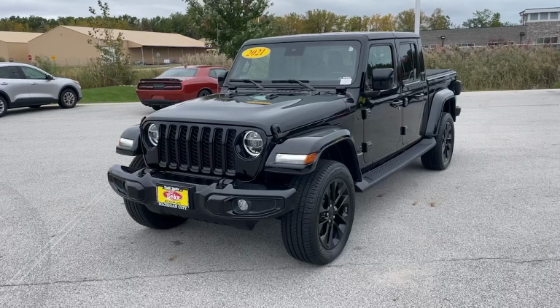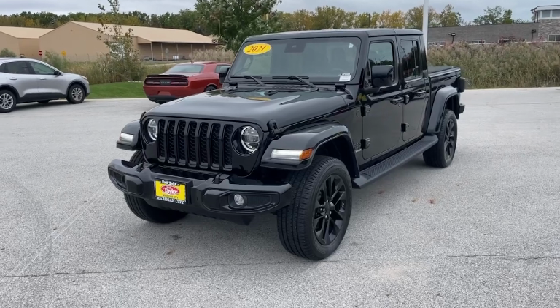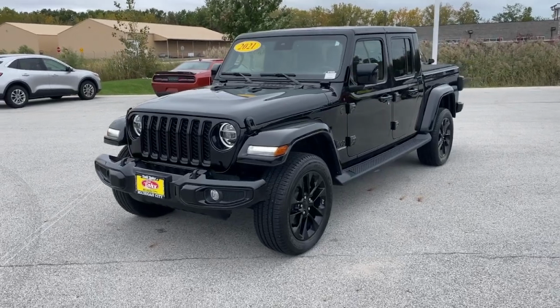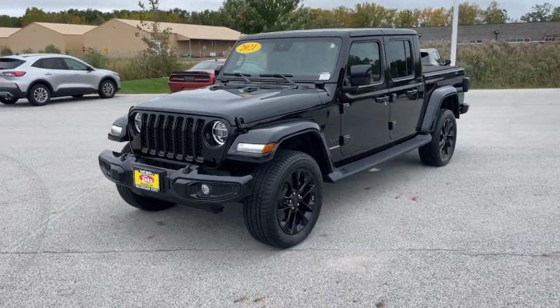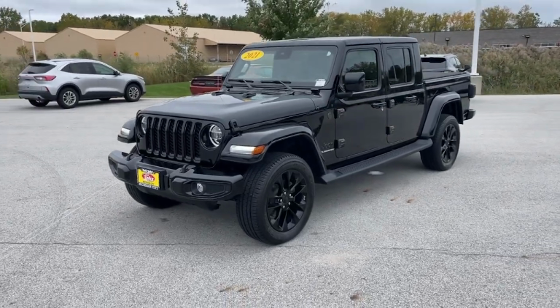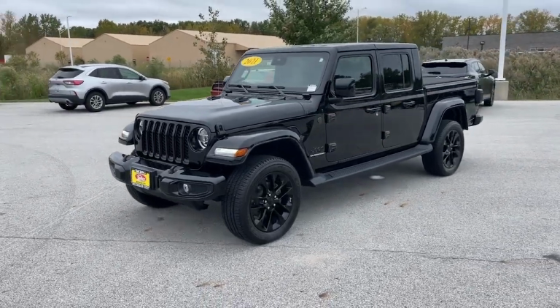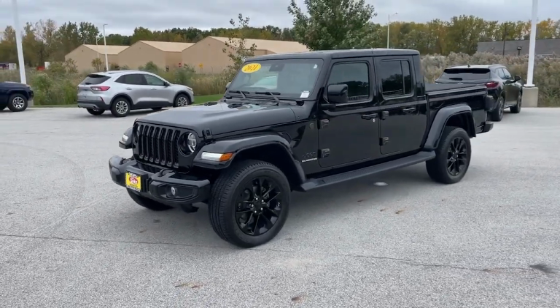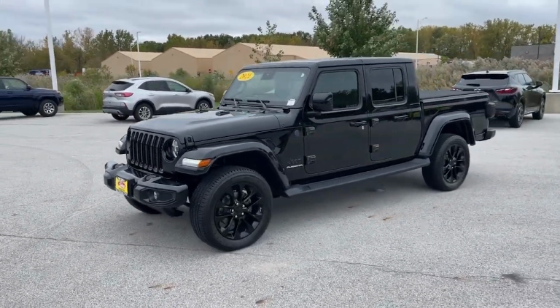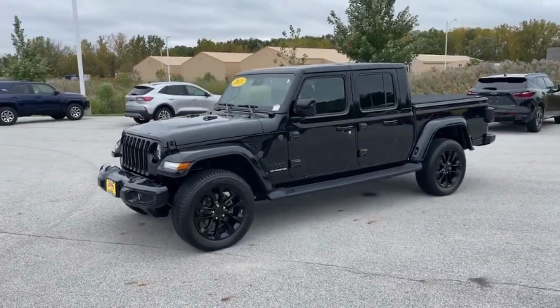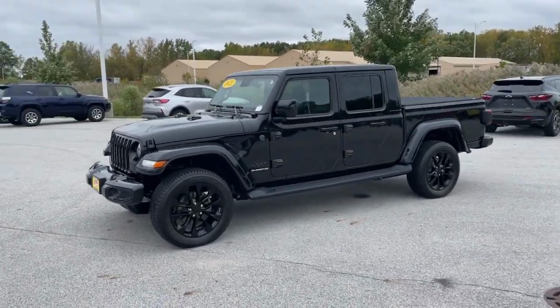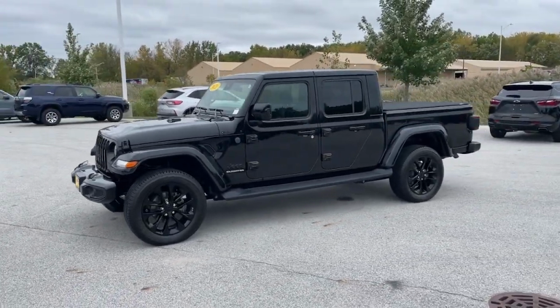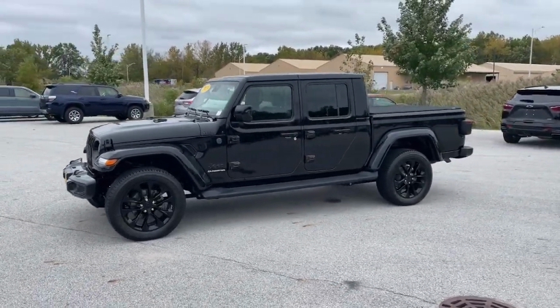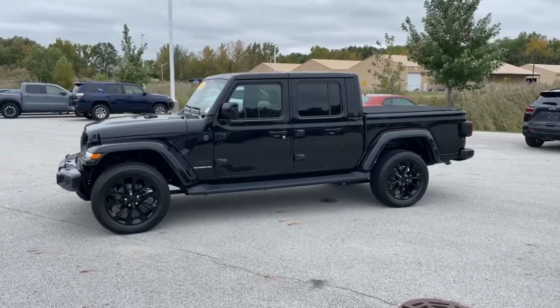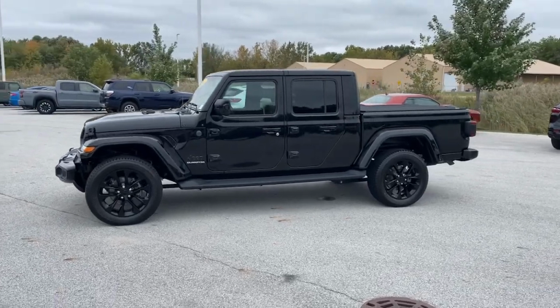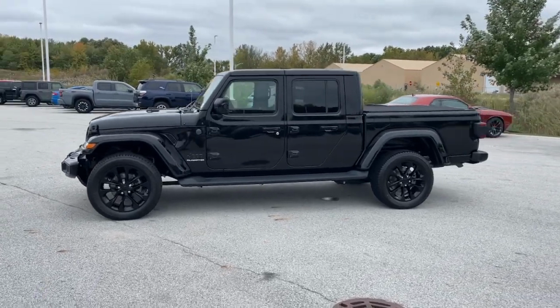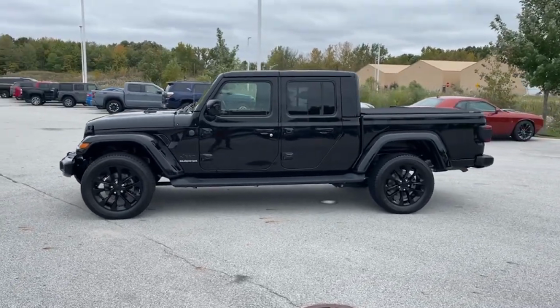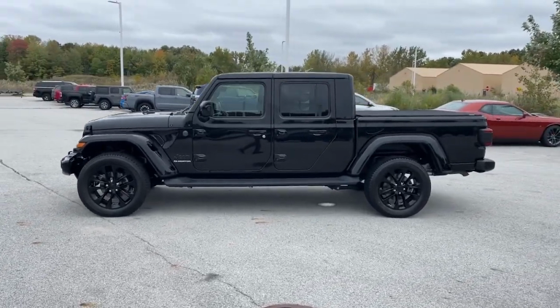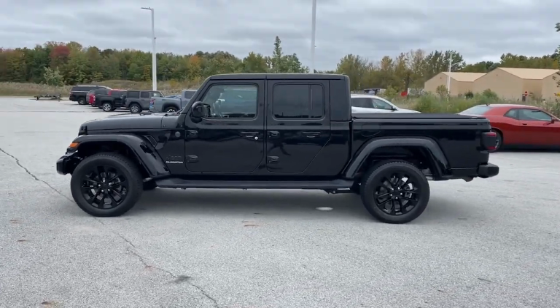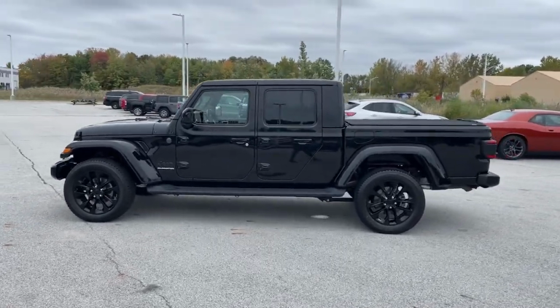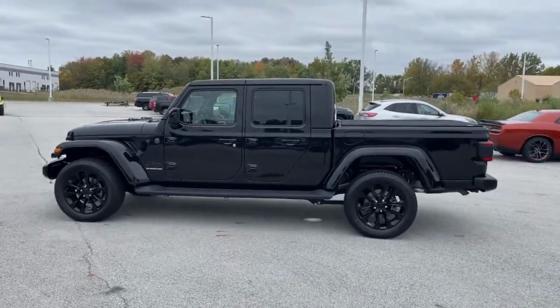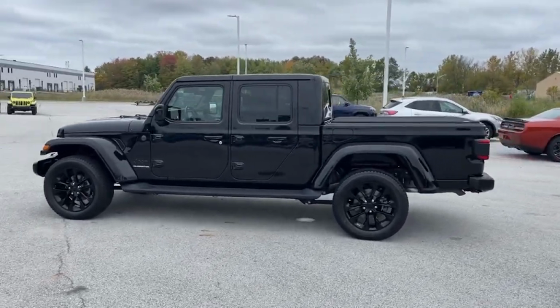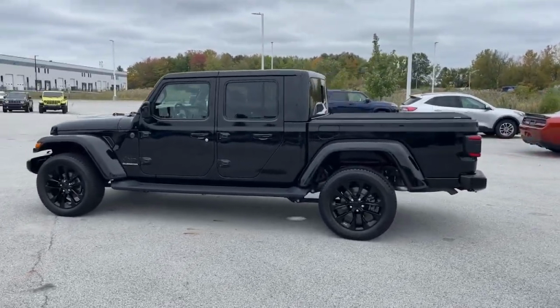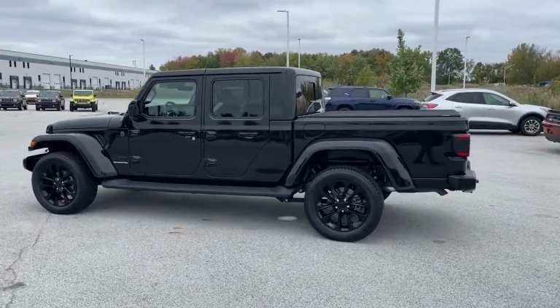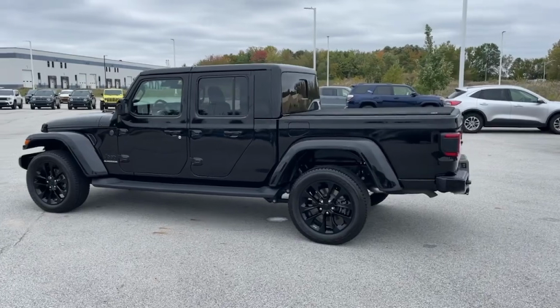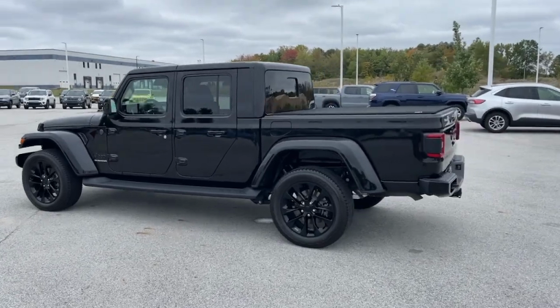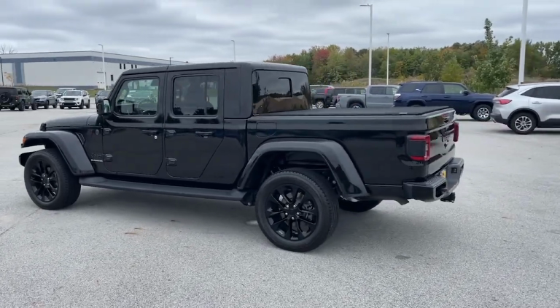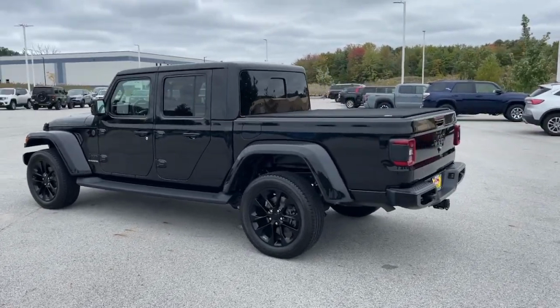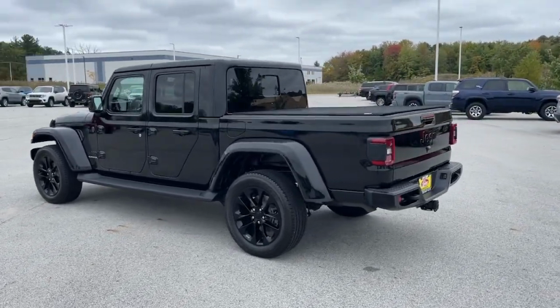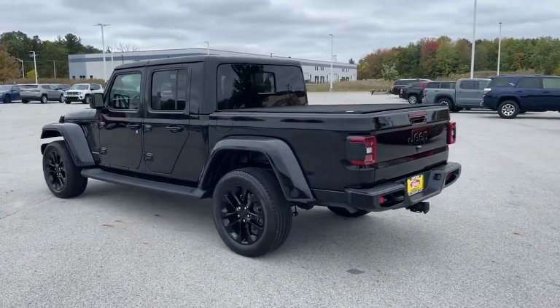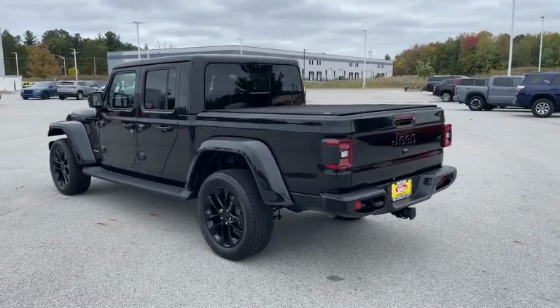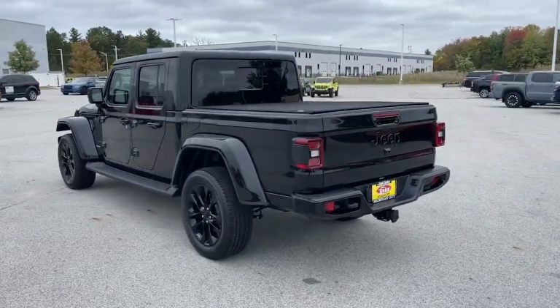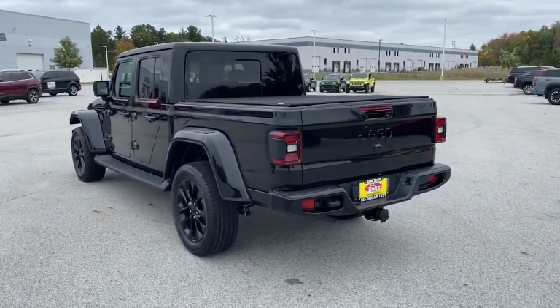You will be amazed by this. 2021 Jeep Gladiator. This vehicle is an outstanding buy with fewer than 15,000 miles on the odometer. This unapologetically rugged Gladiator is the ultimate trail partner.